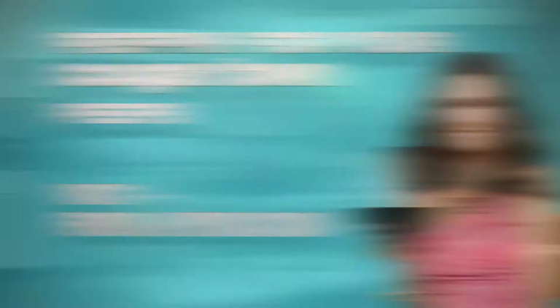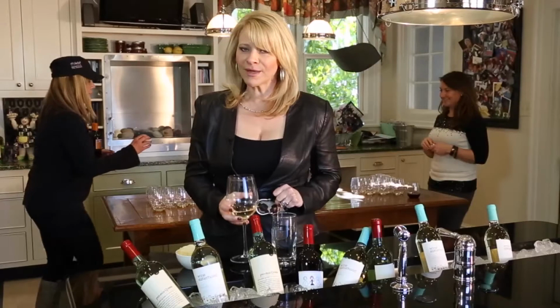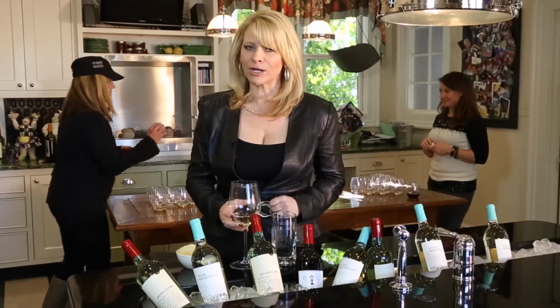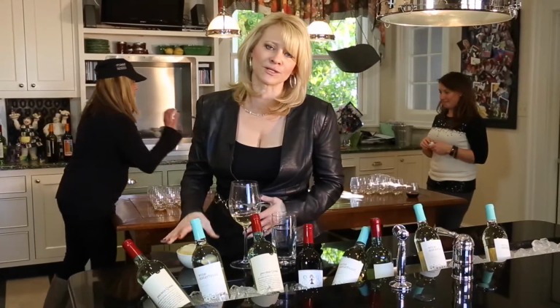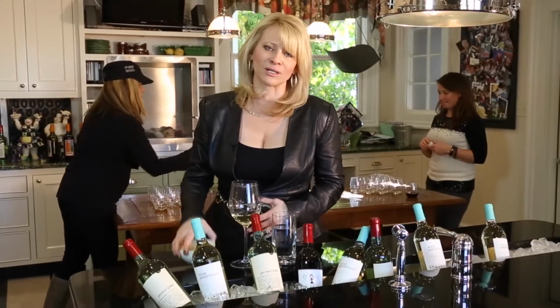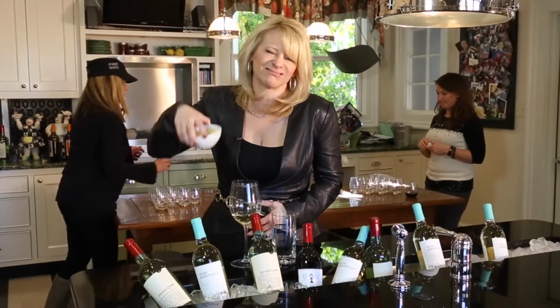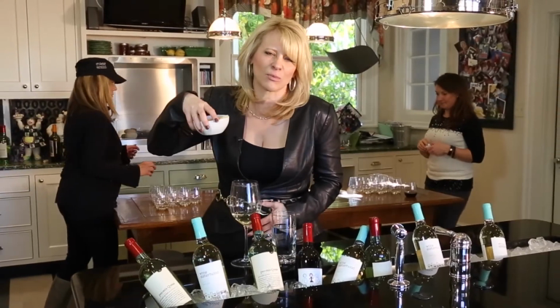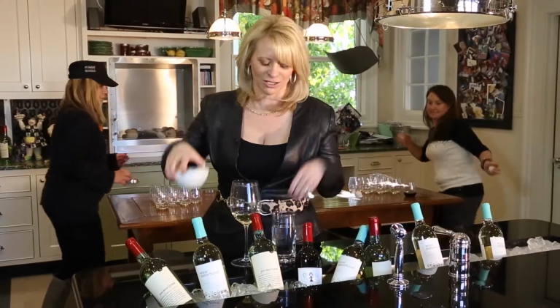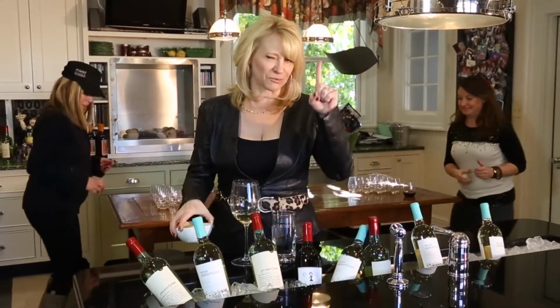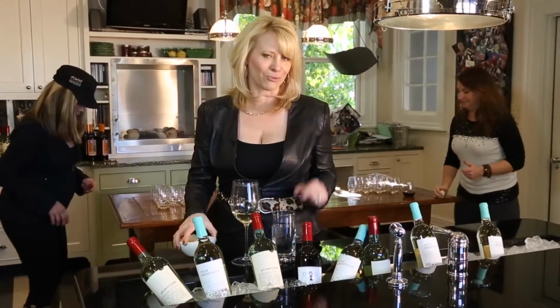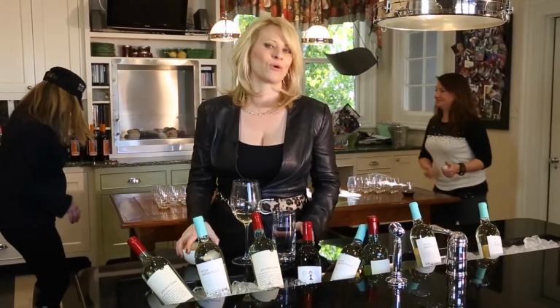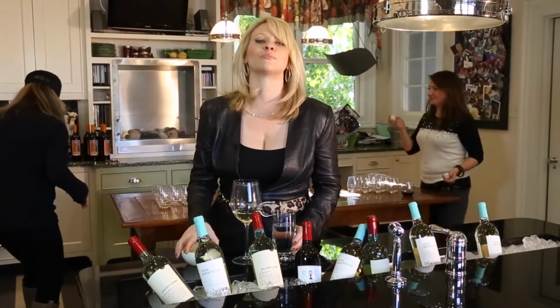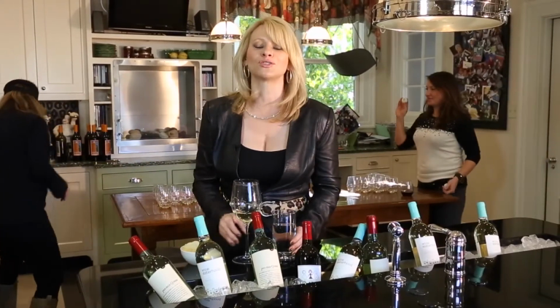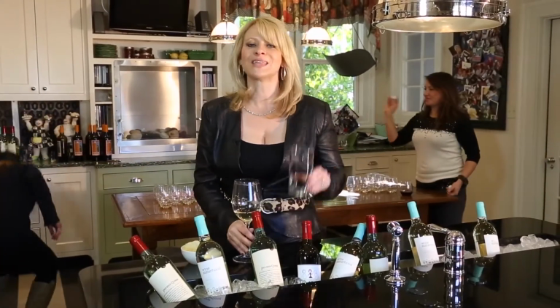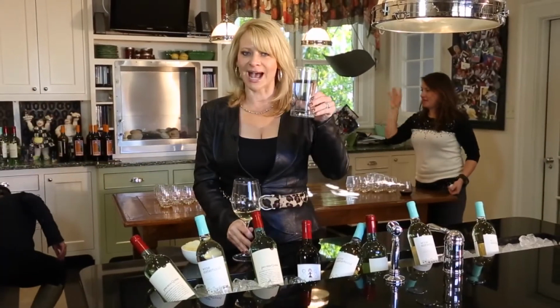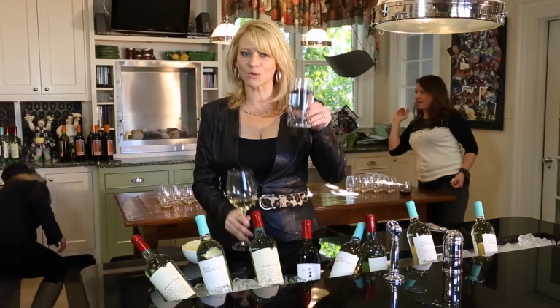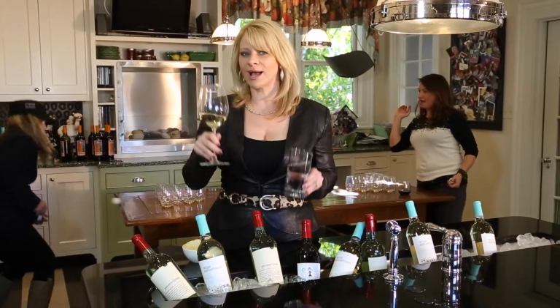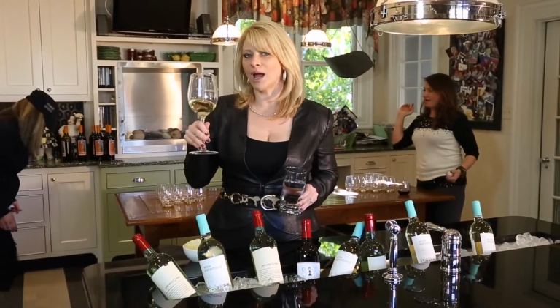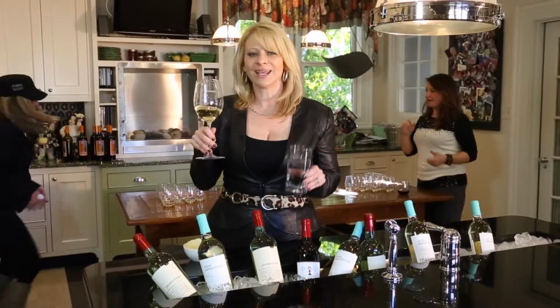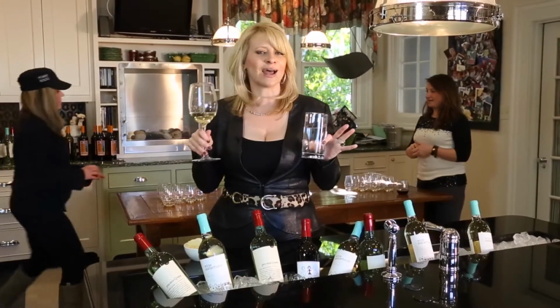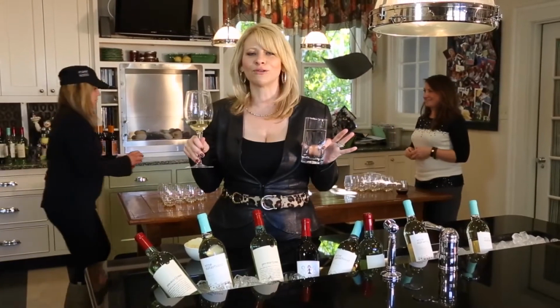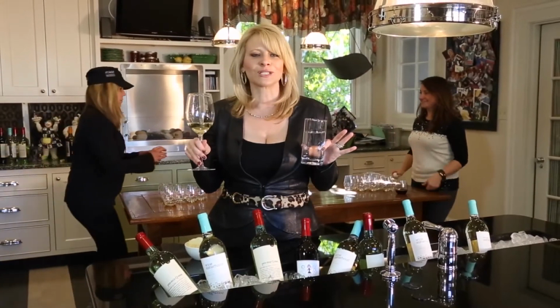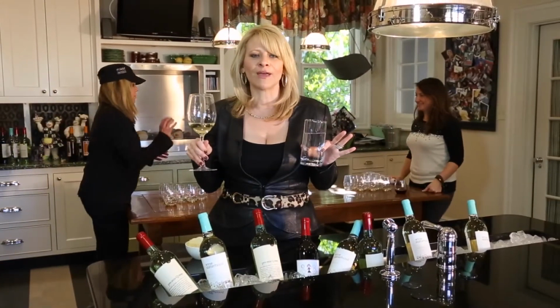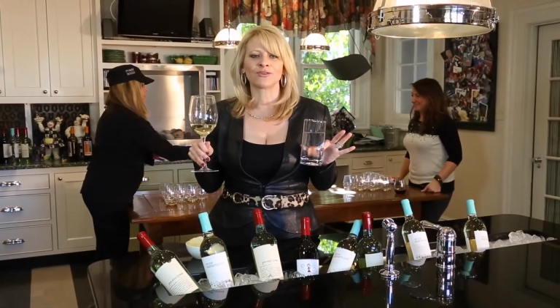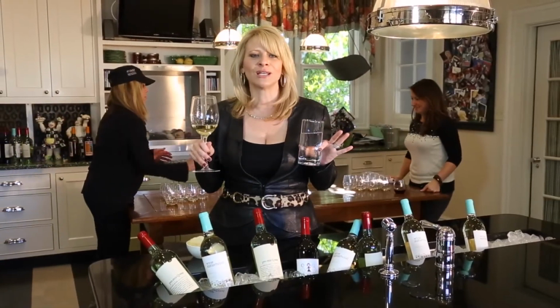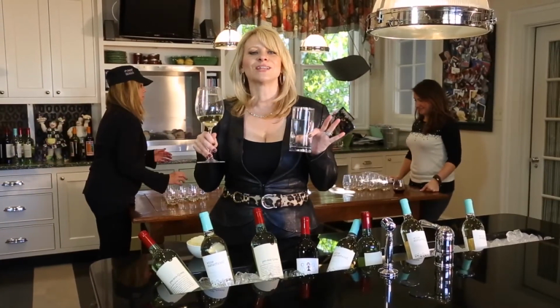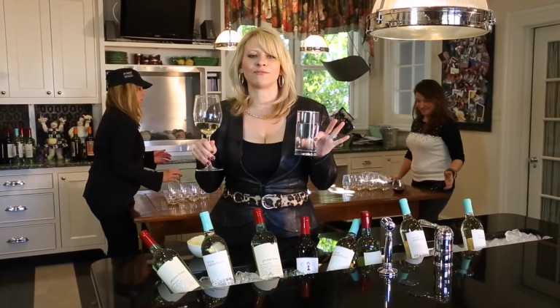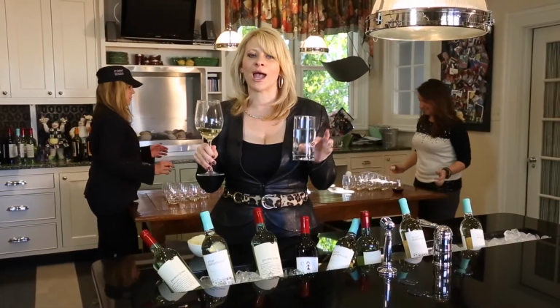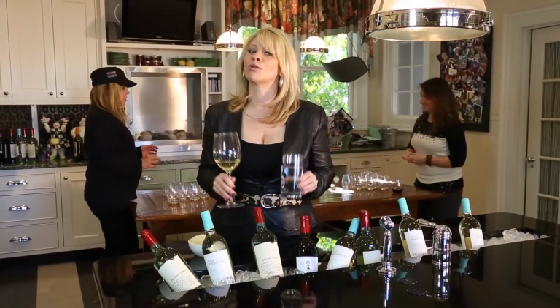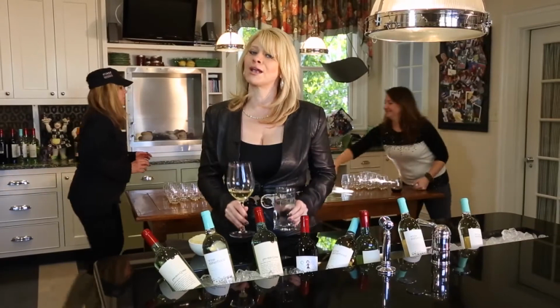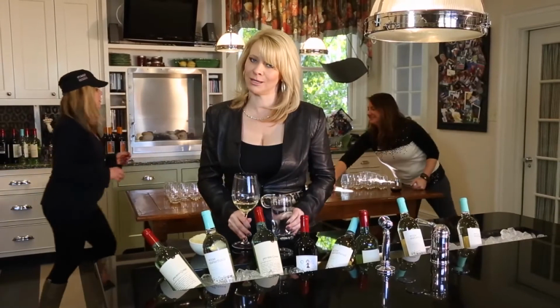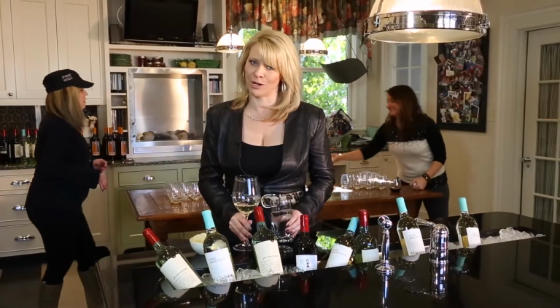With any party, food is important — not so much. What's really important, and what the pros do, is as much water as wine. It's not only good for your skin with all that hydration, it is great for your head. You will thank me in the morning.